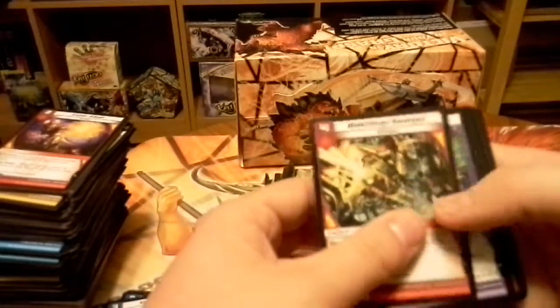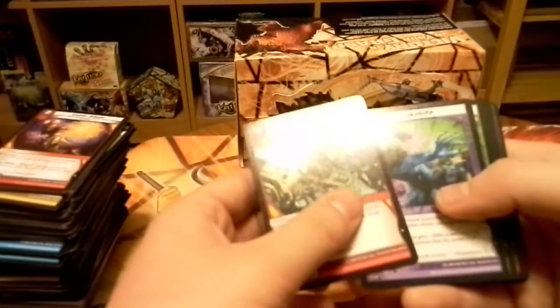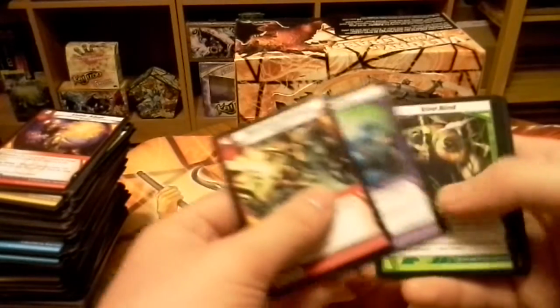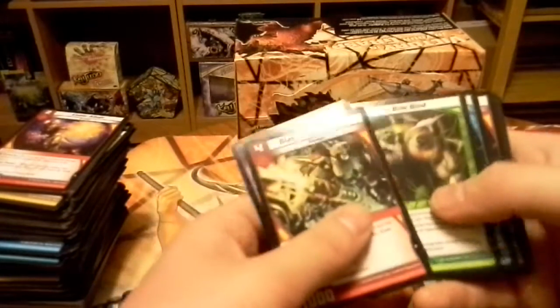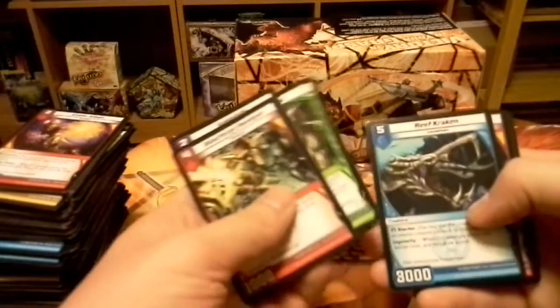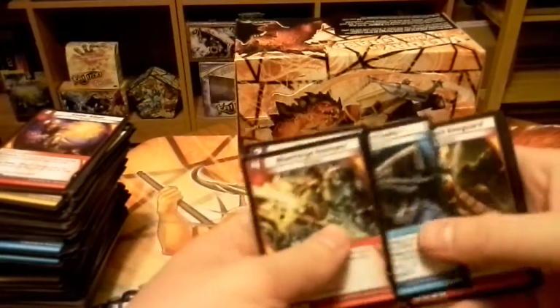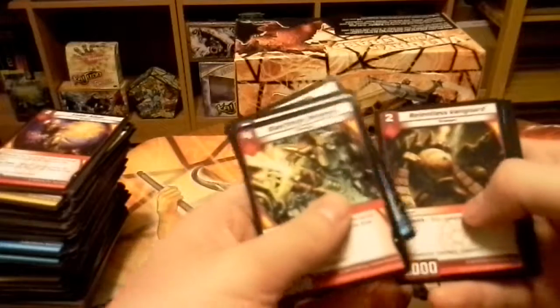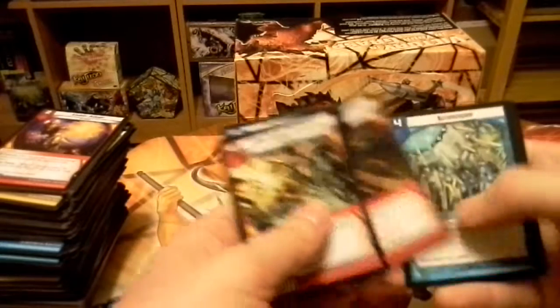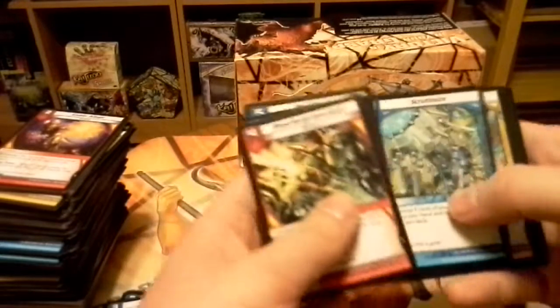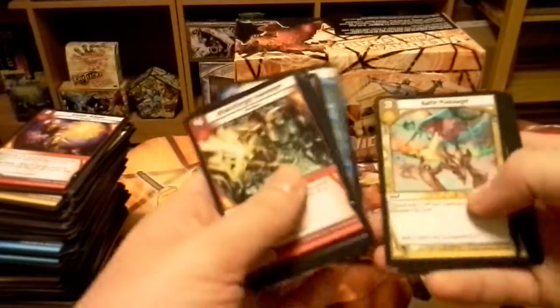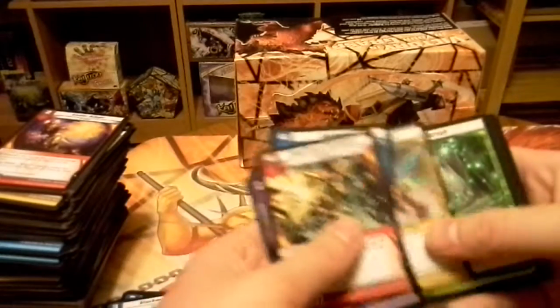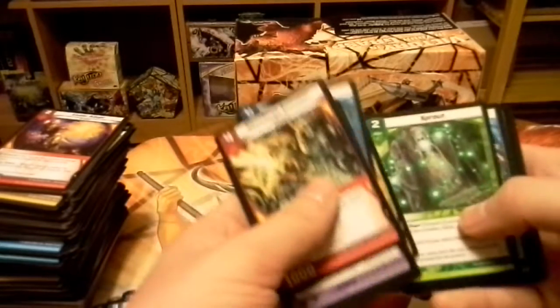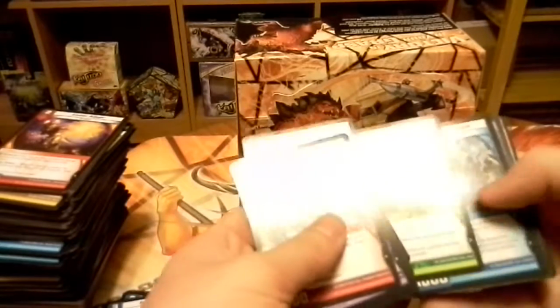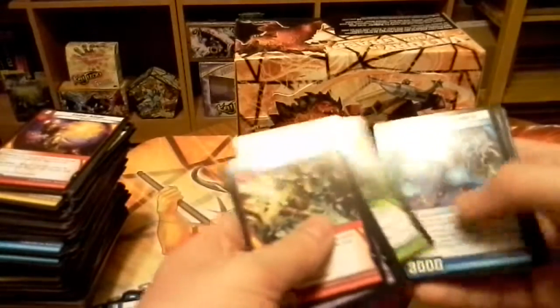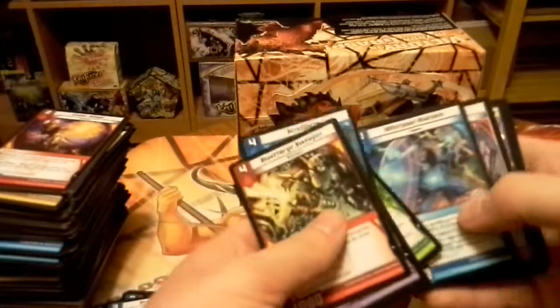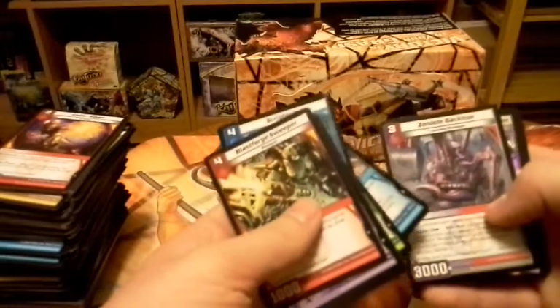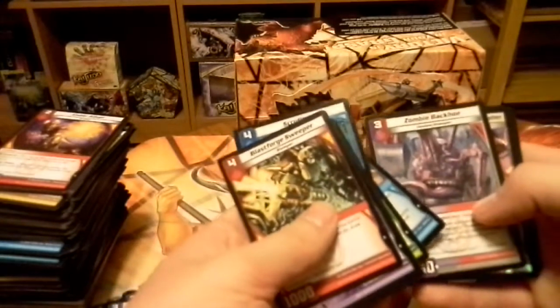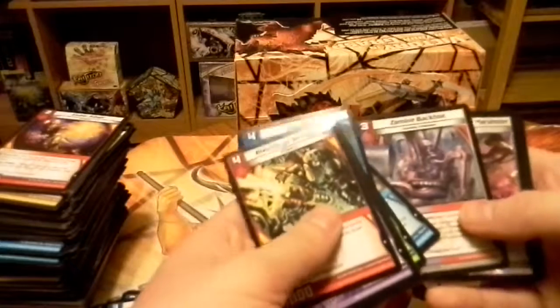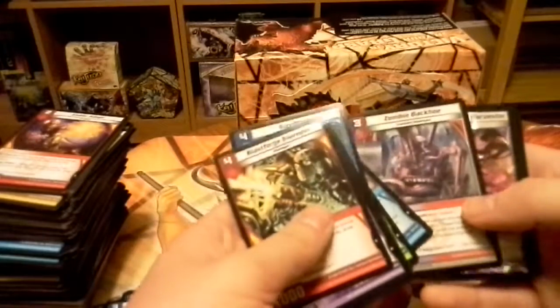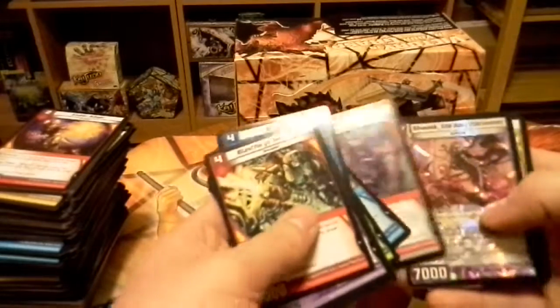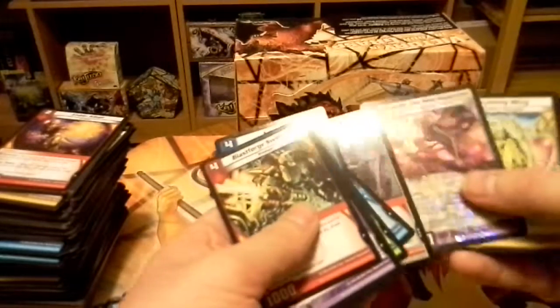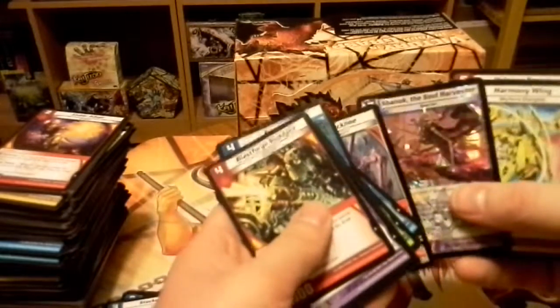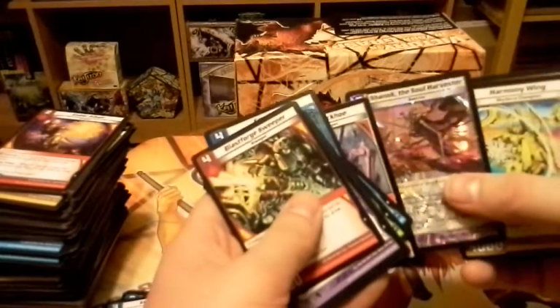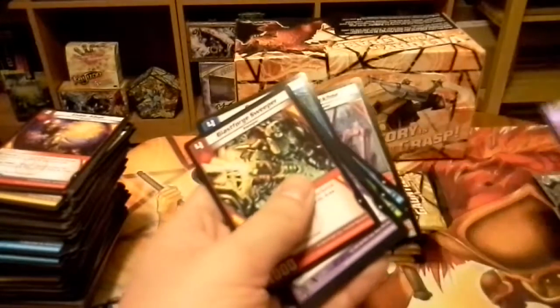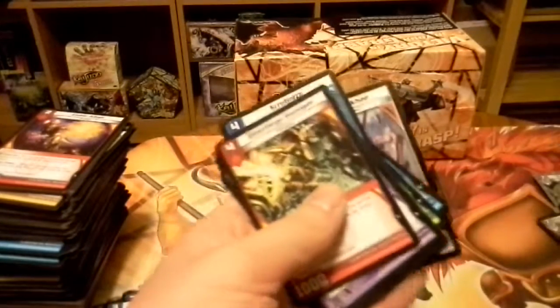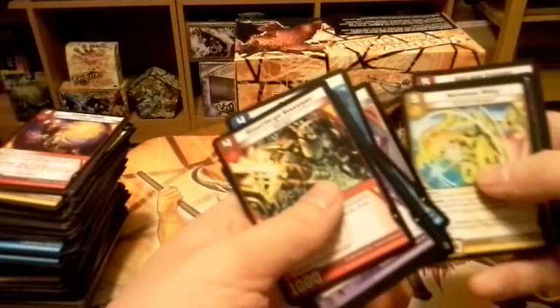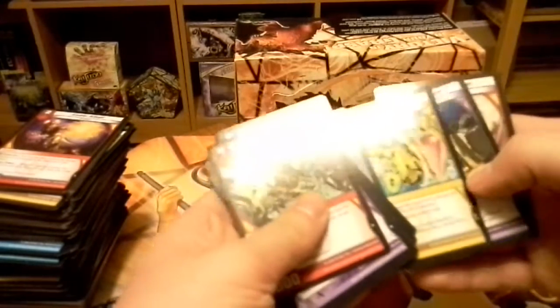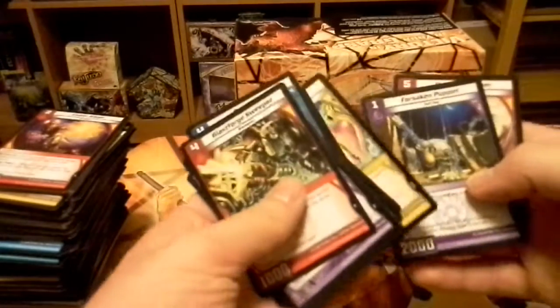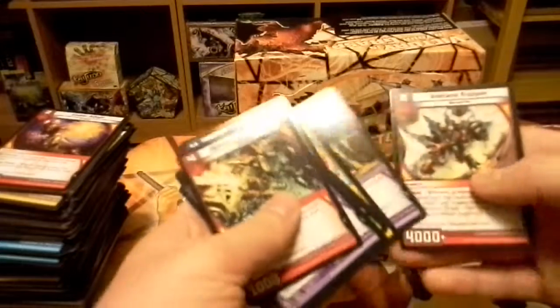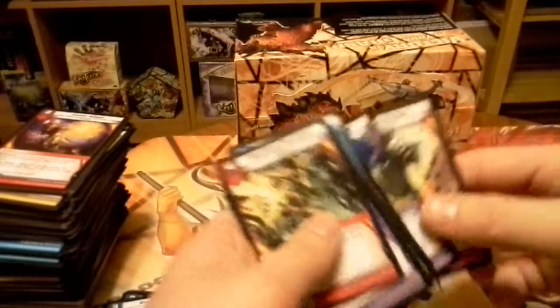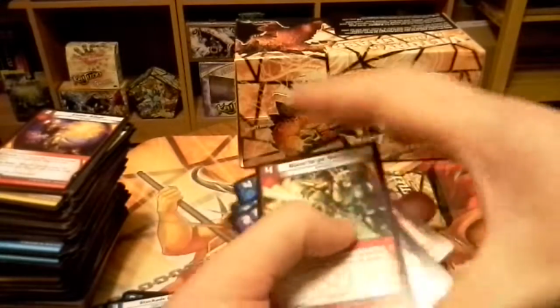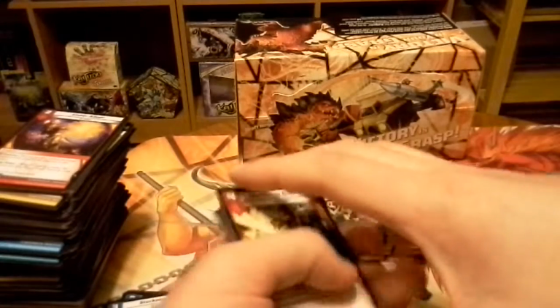Blast Forge Sweeper, Snakebite, Vine Bind, Reef Kraken, Relentless Vanguard, Scrutinize, Safe Passage, Sprout, Whirlpool Warden, Zombie Backhoe — which was a great card — and then we have Shinnok the Soul Harvester. Harmony Wing, Forsaken Puppet, and Volcano Trooper.